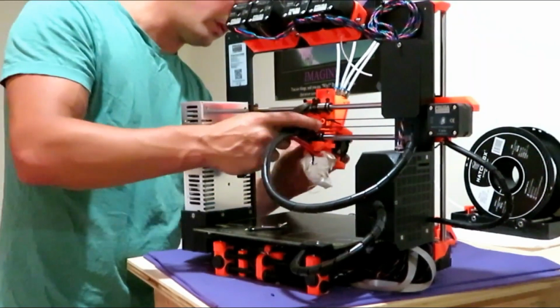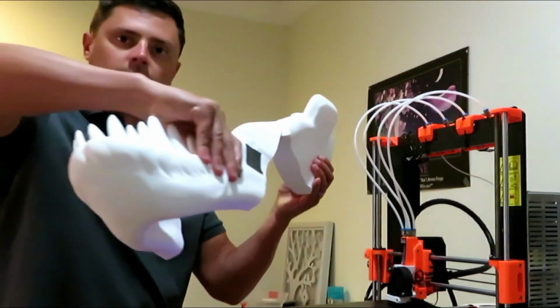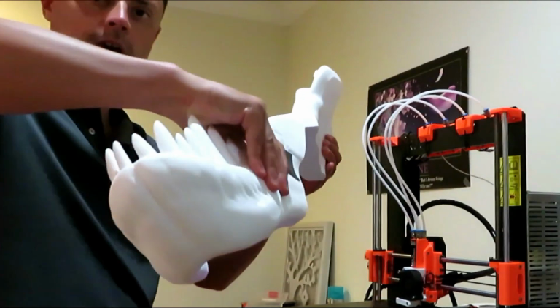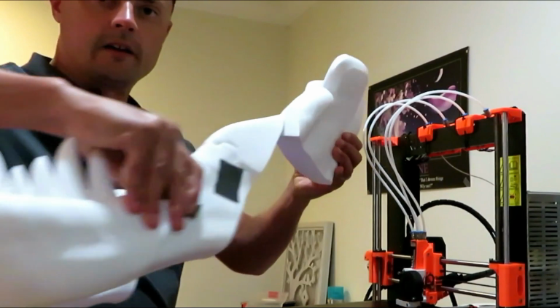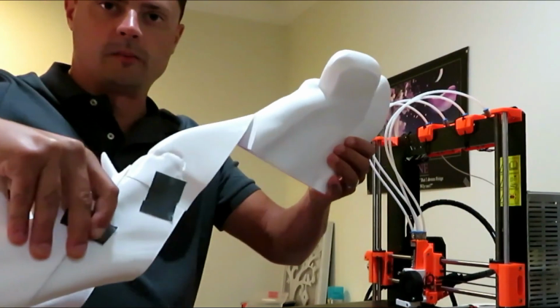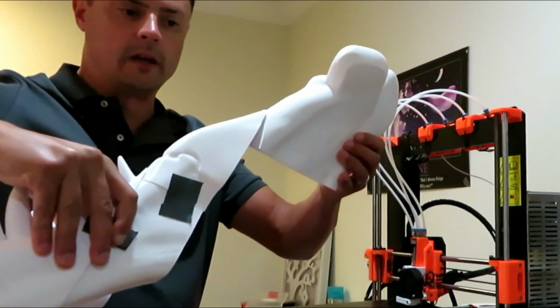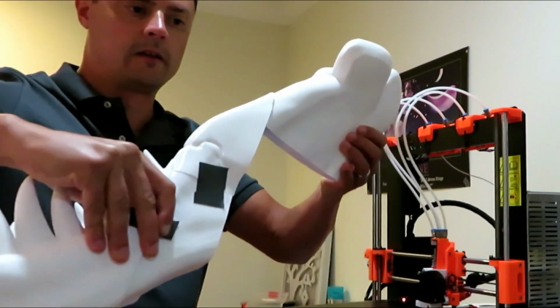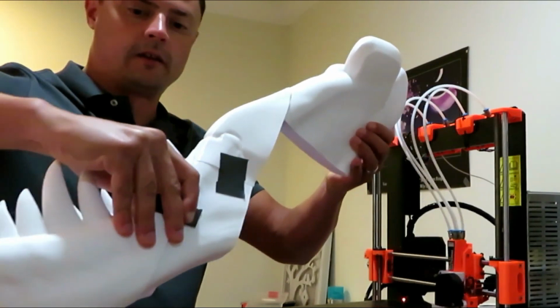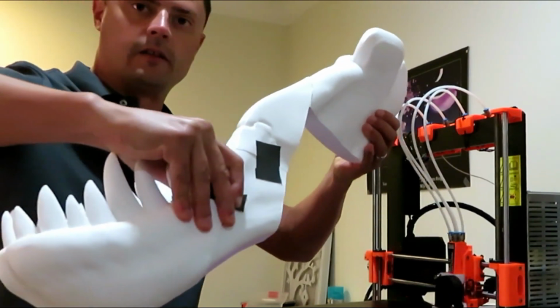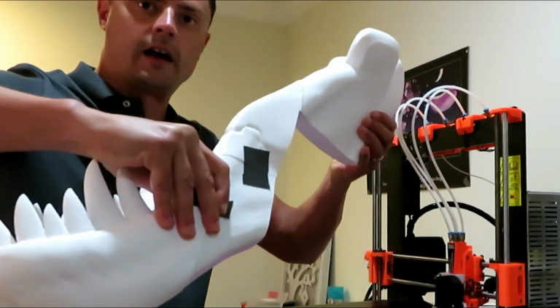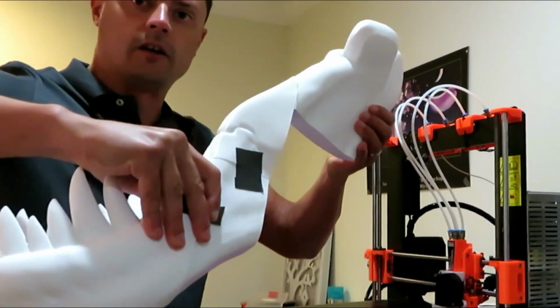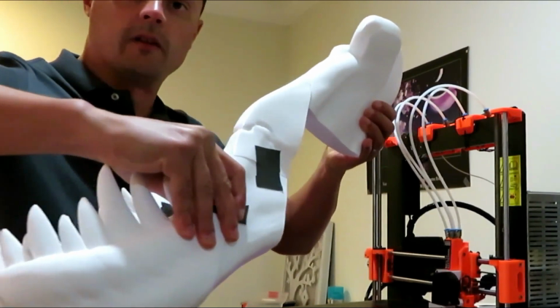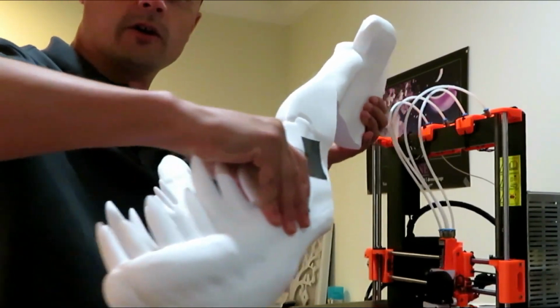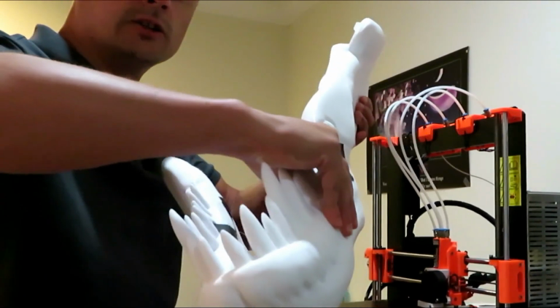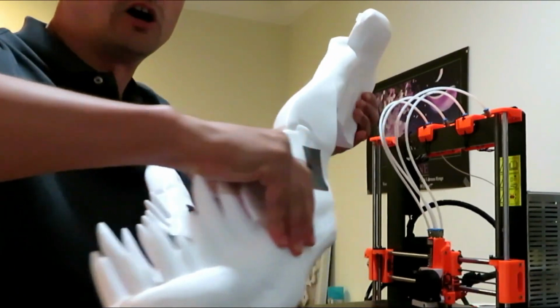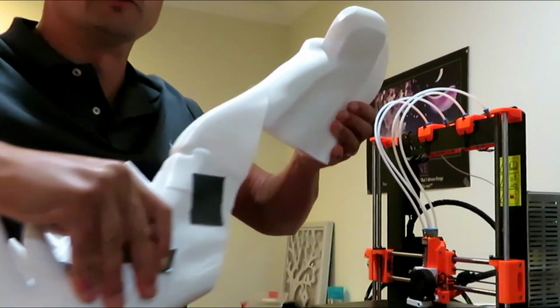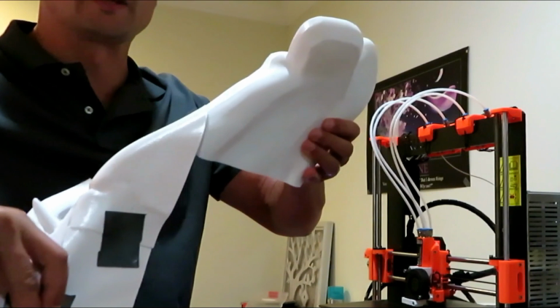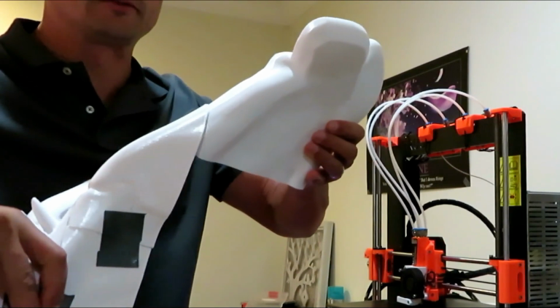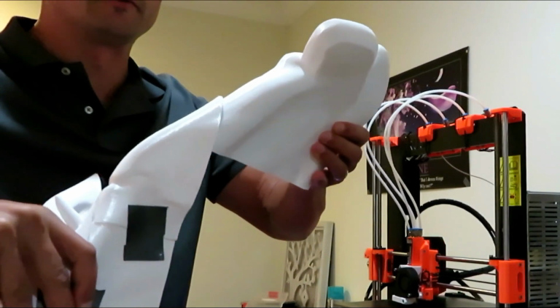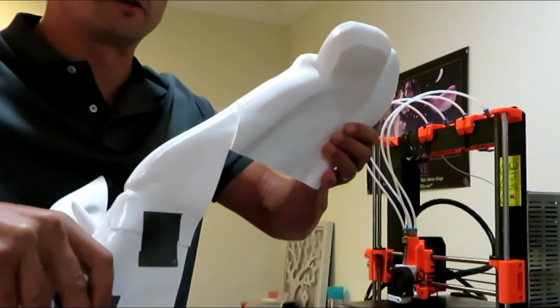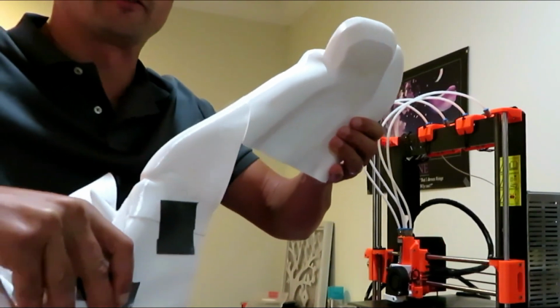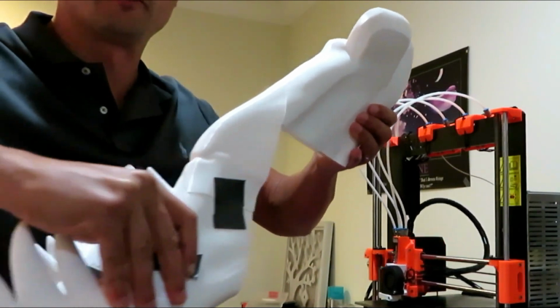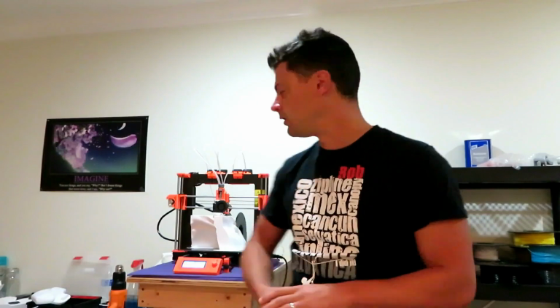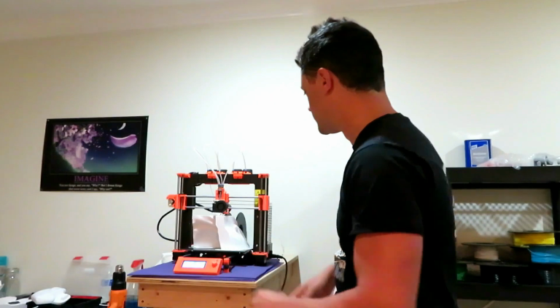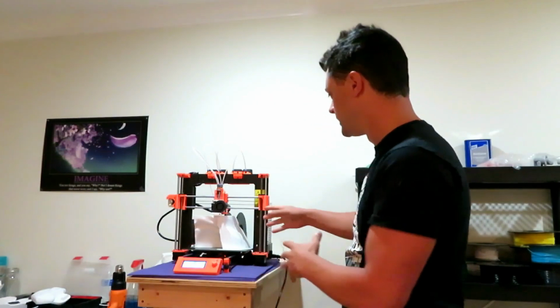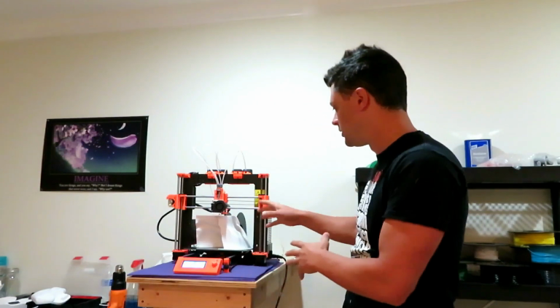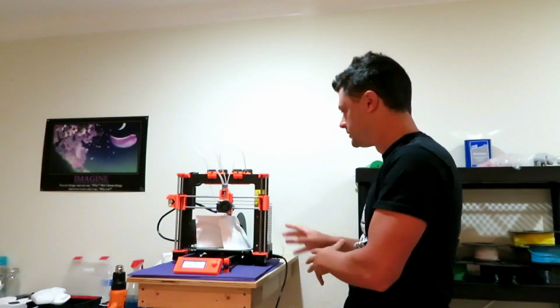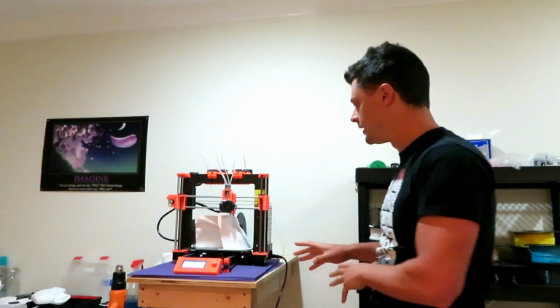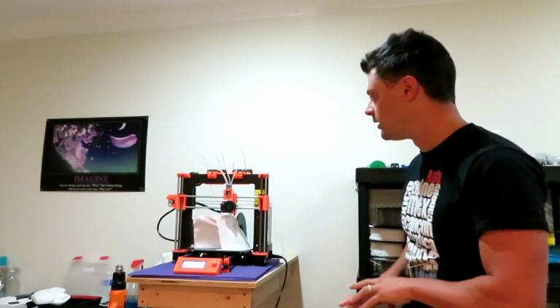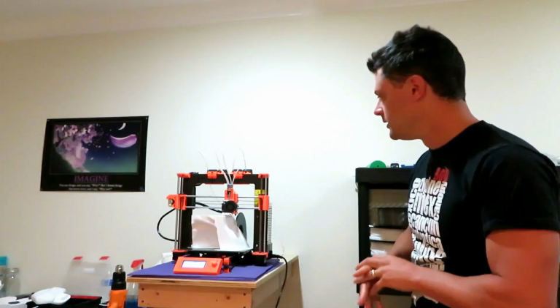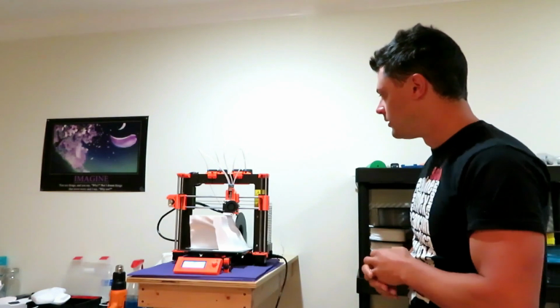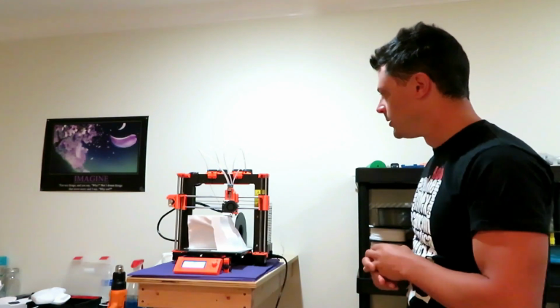You can see that is gonna be the size of the lower jaw, which is absolutely freaking massive. We are almost done. The last few pieces are on the printer.